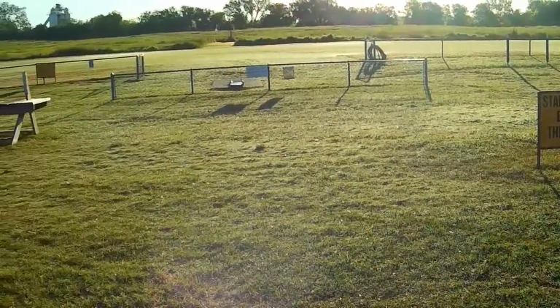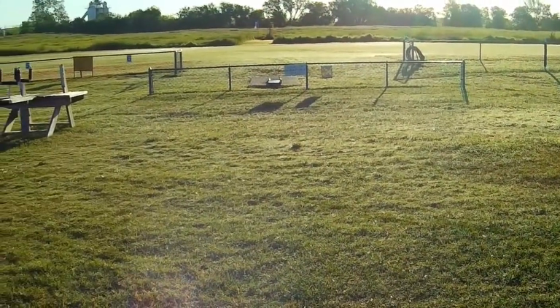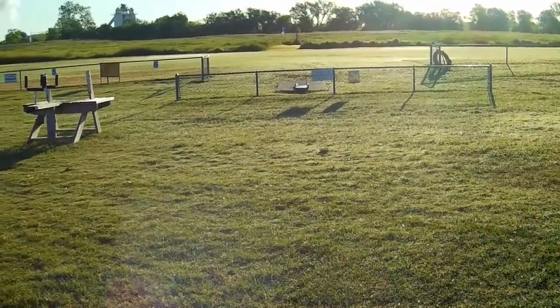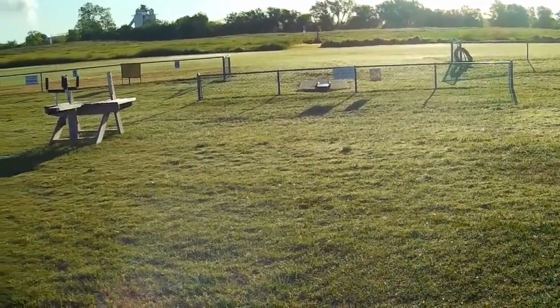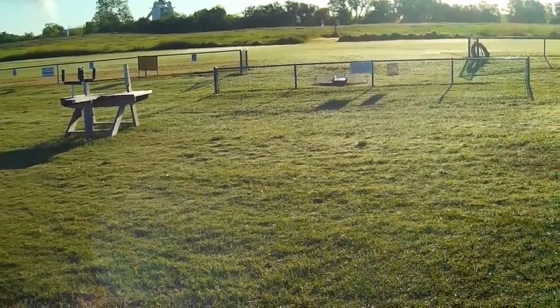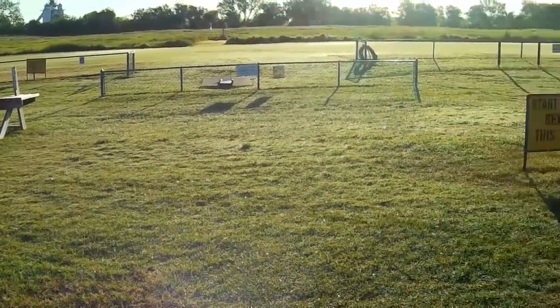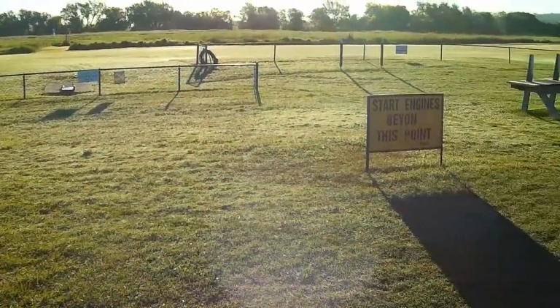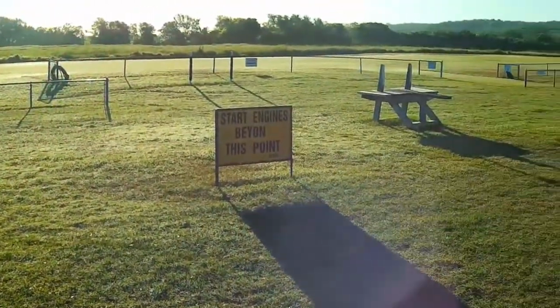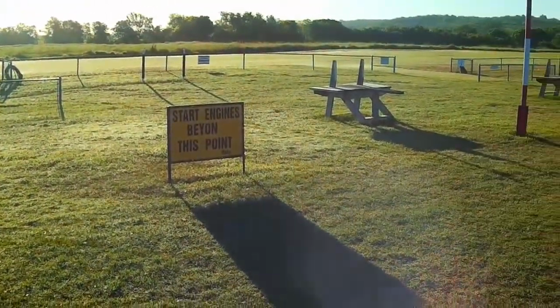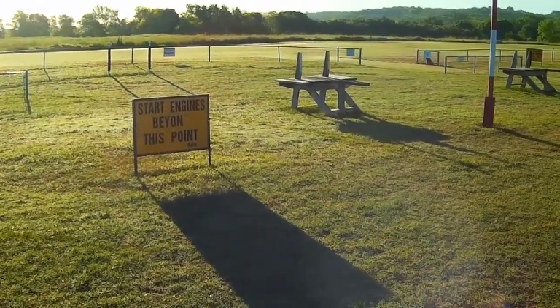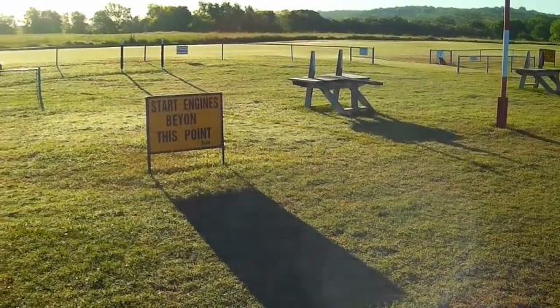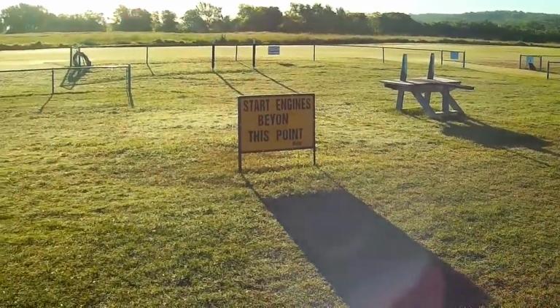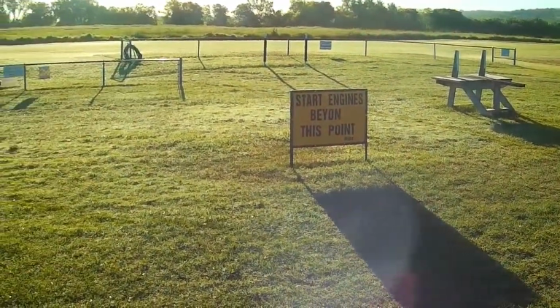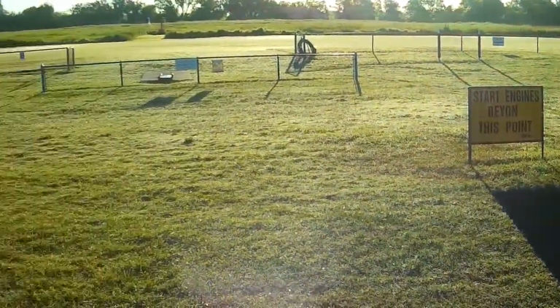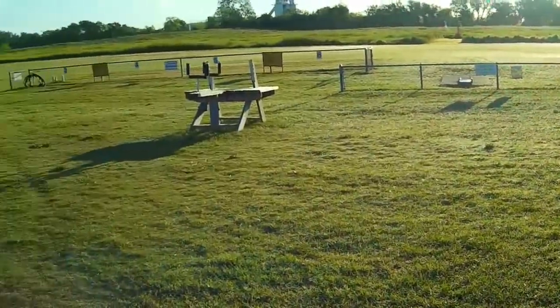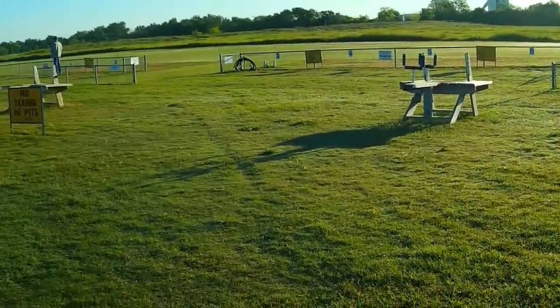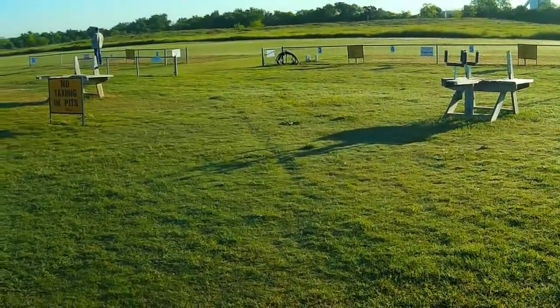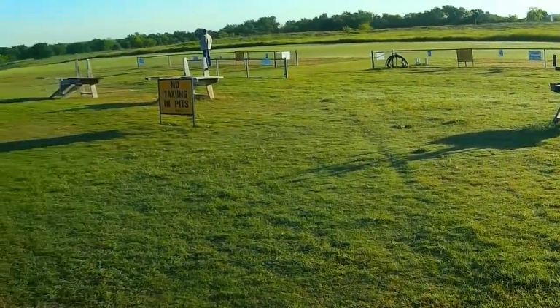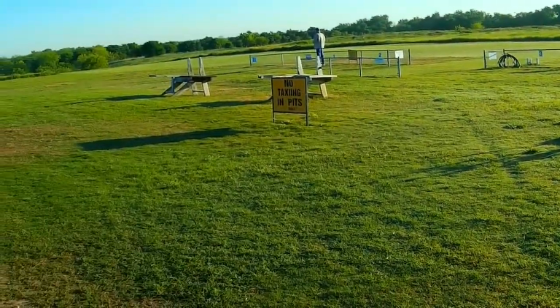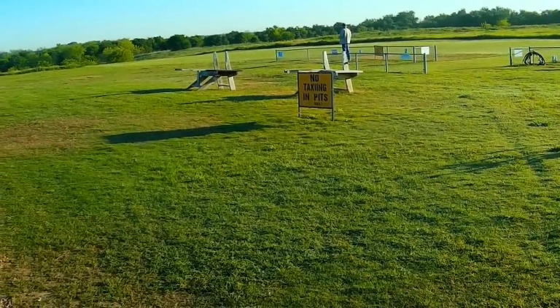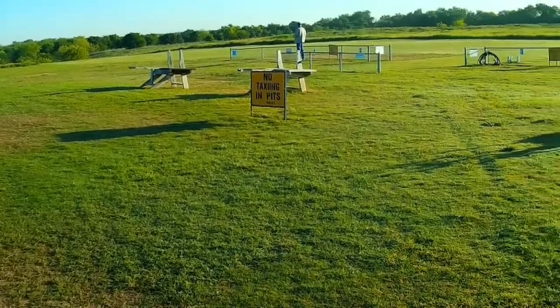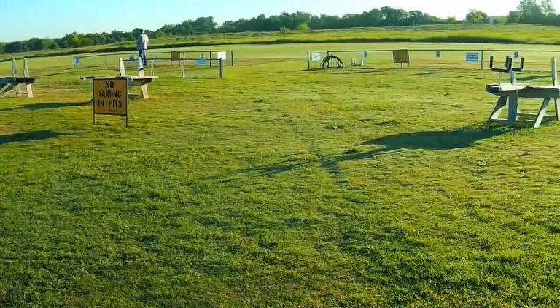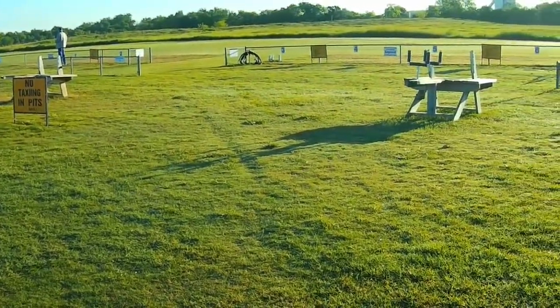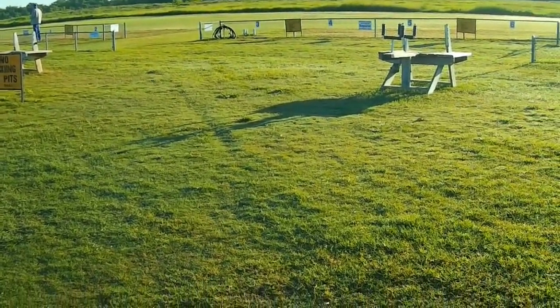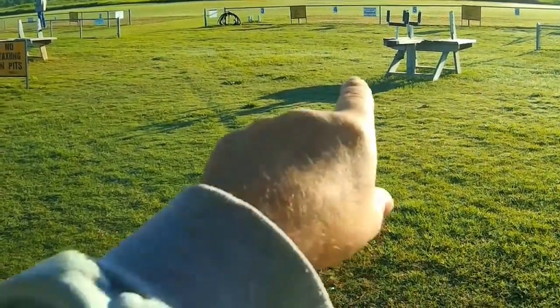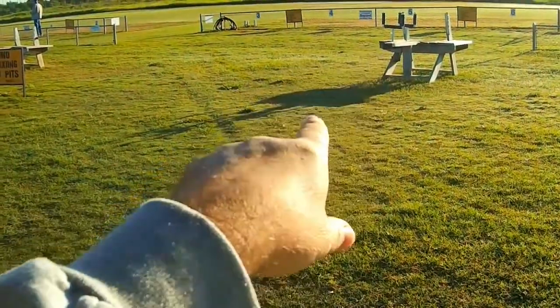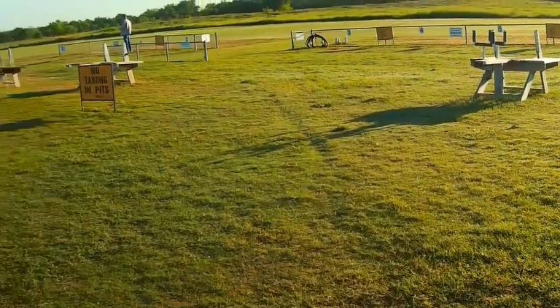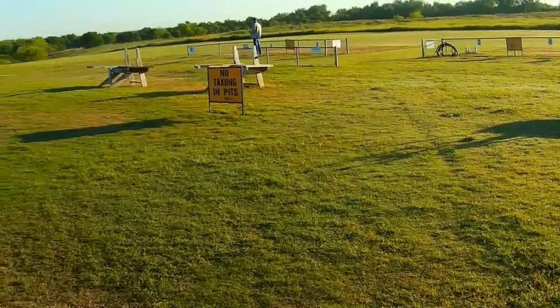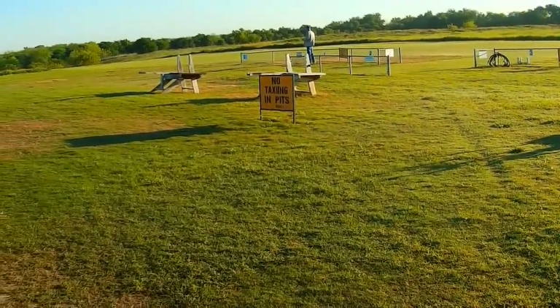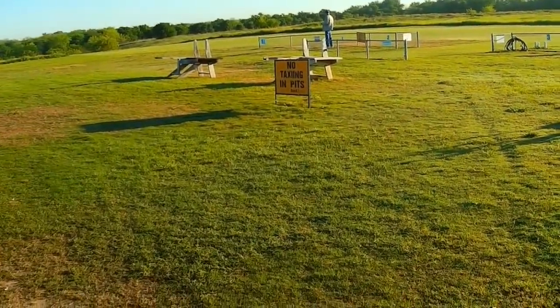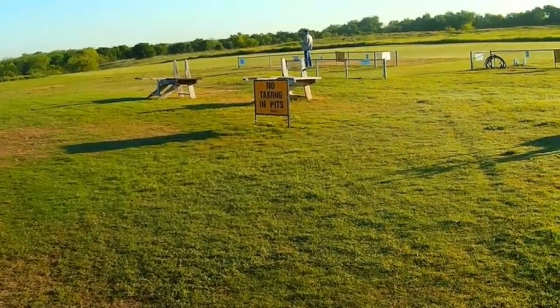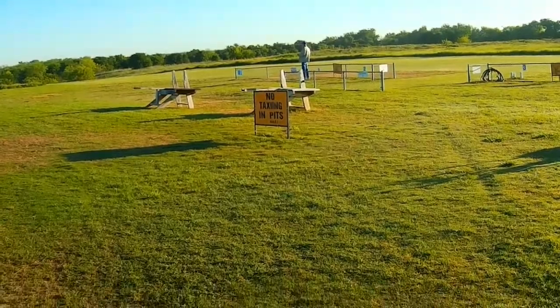Hey, back out on the field — beautiful morning, kind of cool, about 47 degrees. Field's in not too bad a shape, still a lot of weeds on it. Out here so far it's just me and Jim.